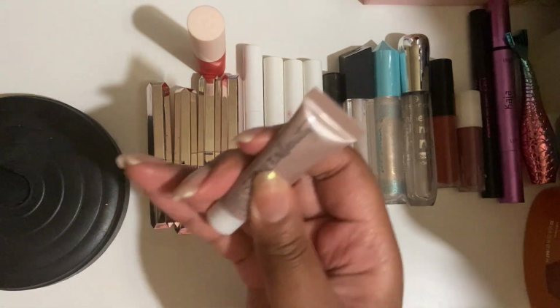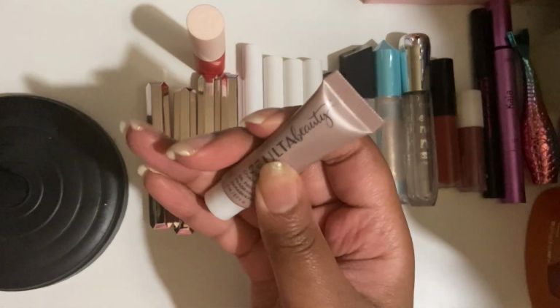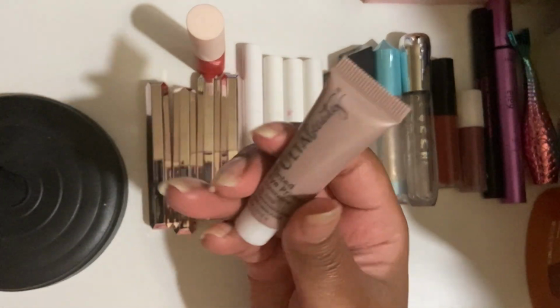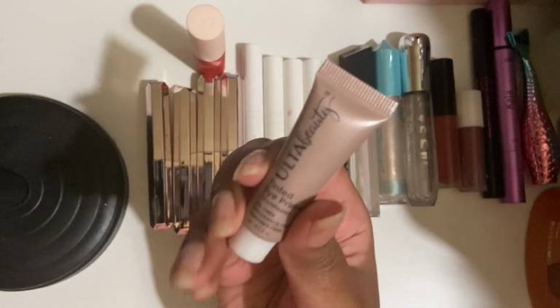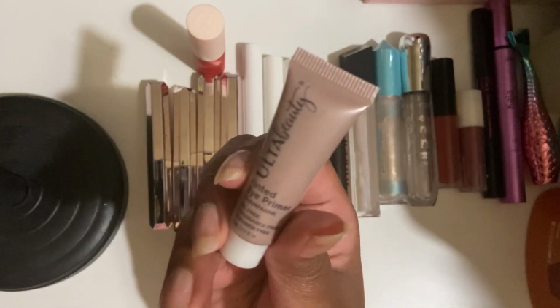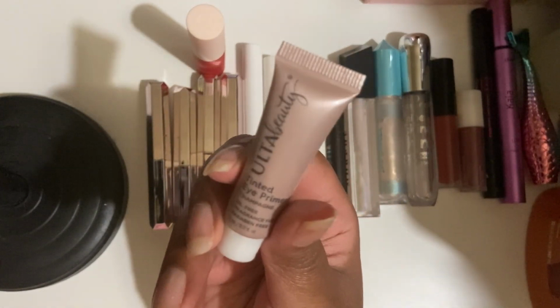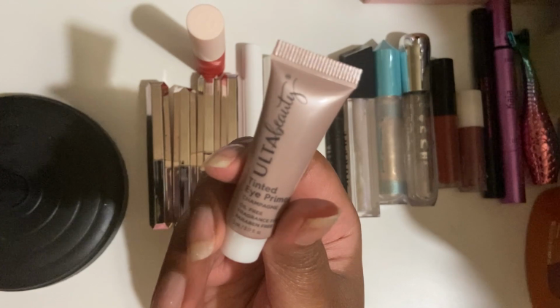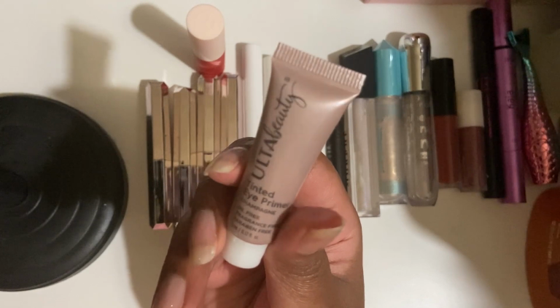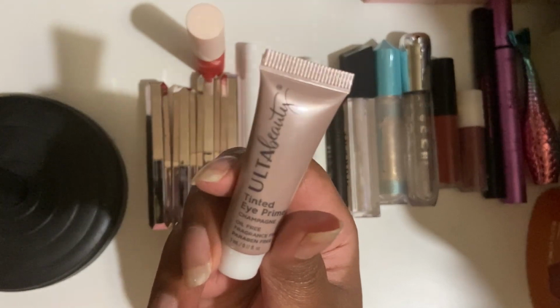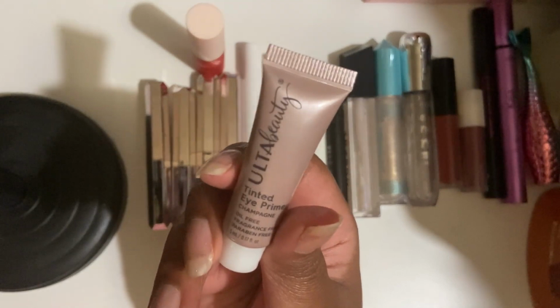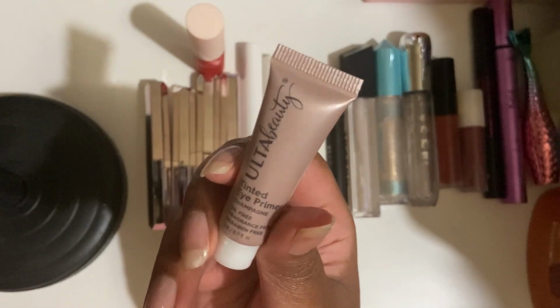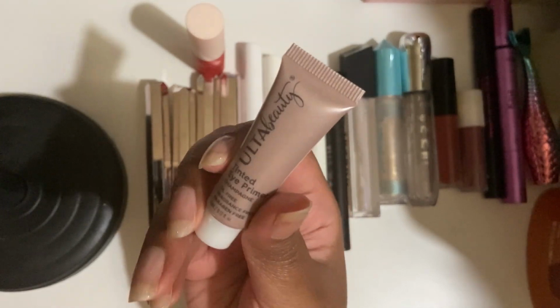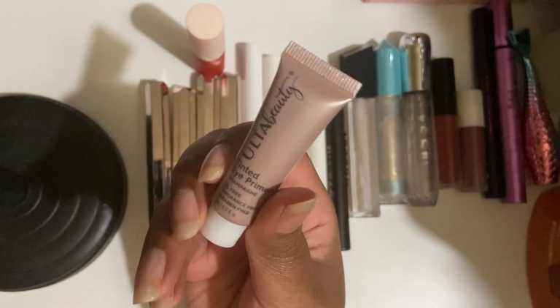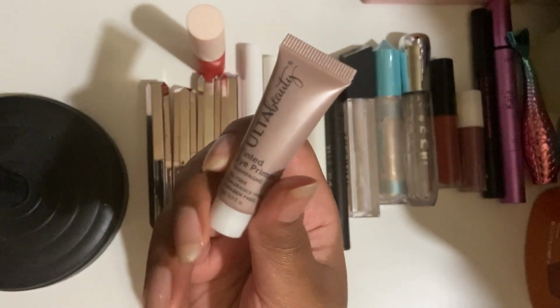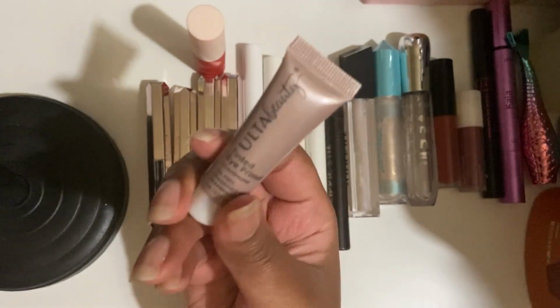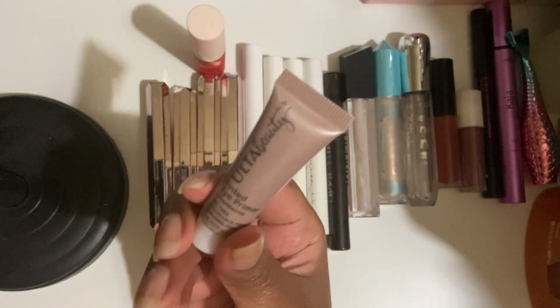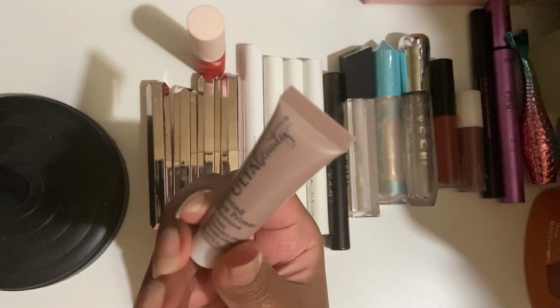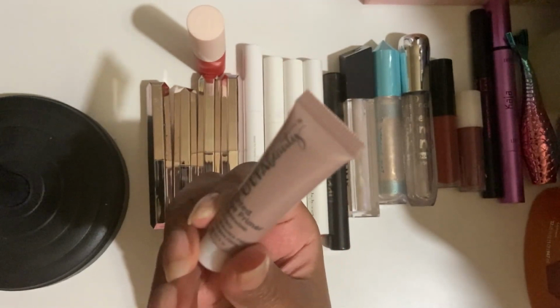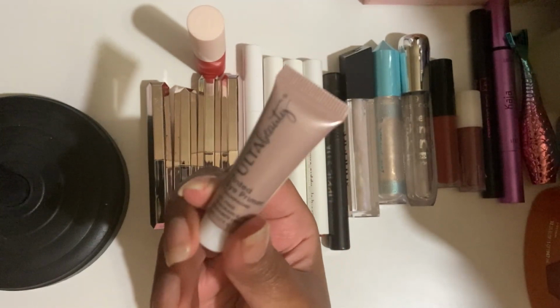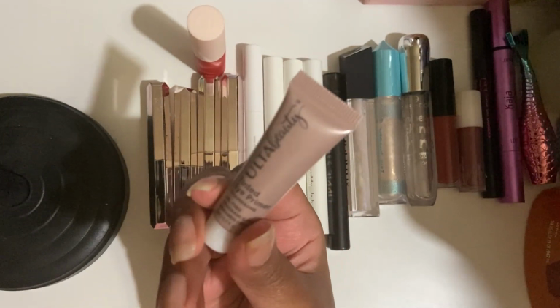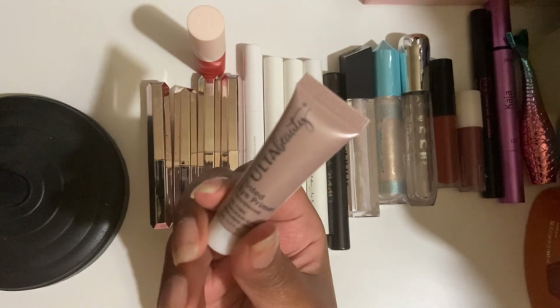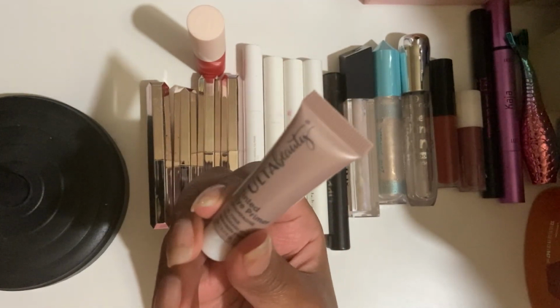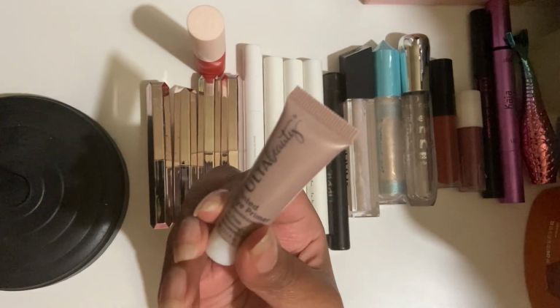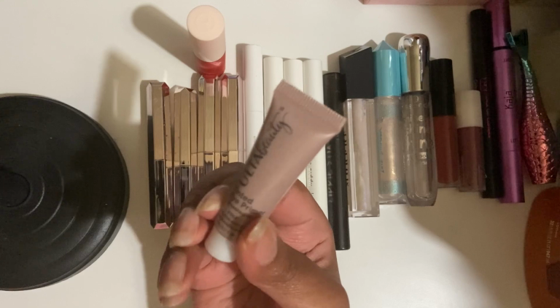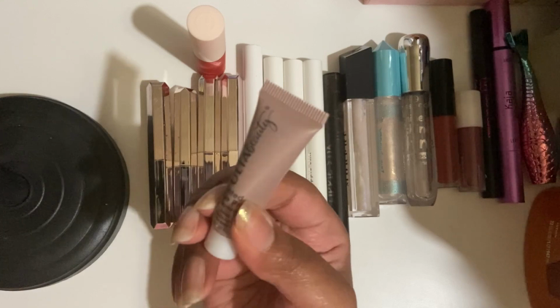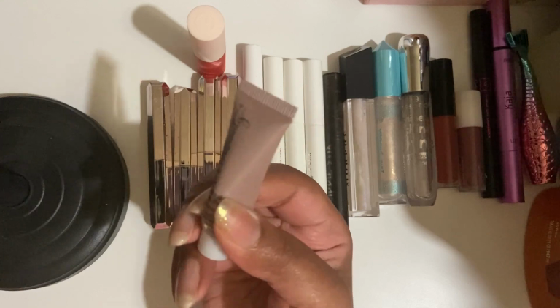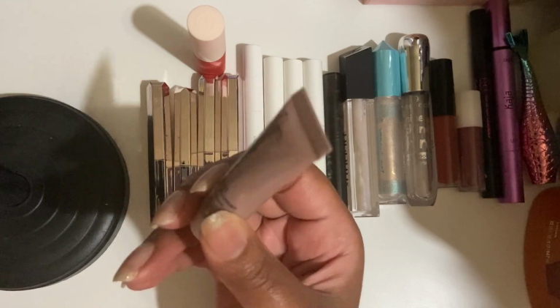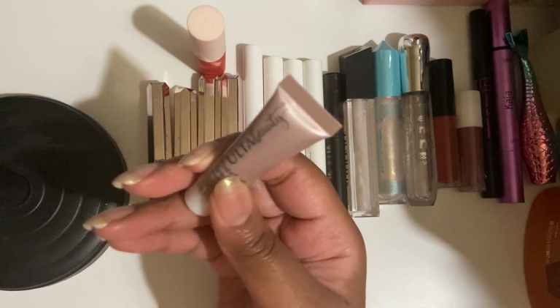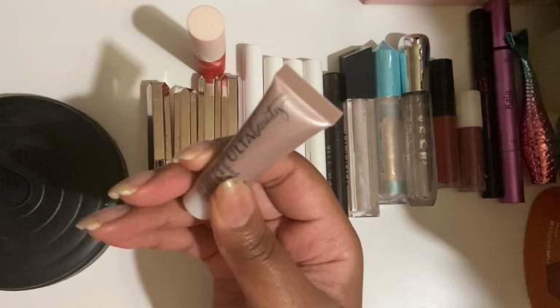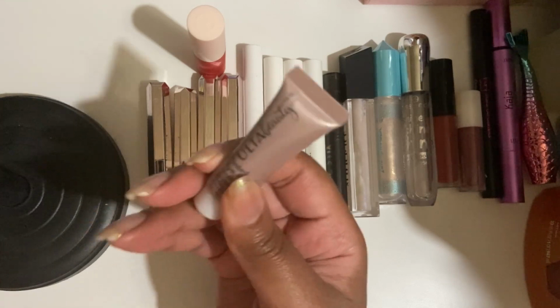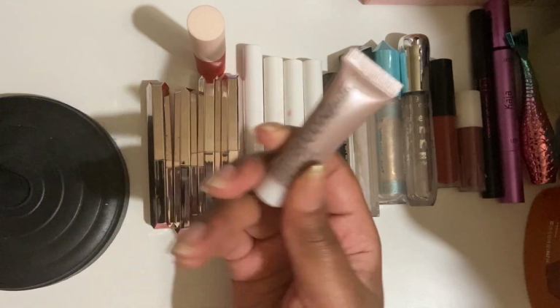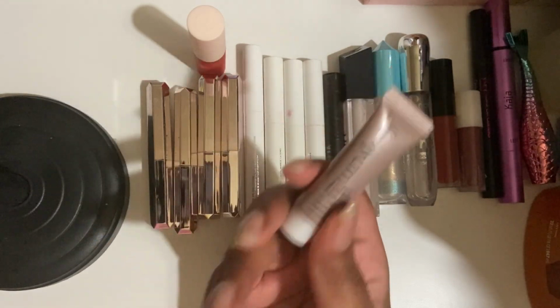This dried up on me too. This is the tinted eye primer in Champagne — not only was it shiny and greasy on my eyes but it's hard at the bottom now.